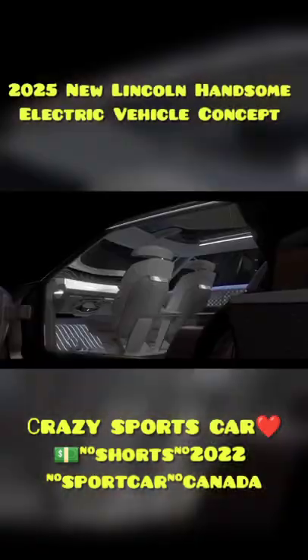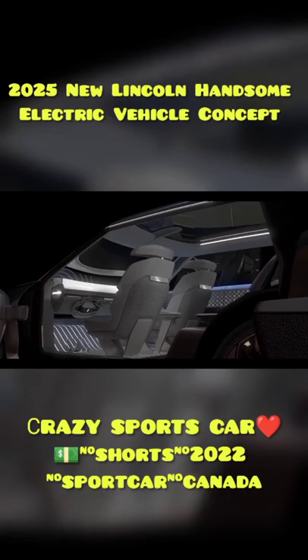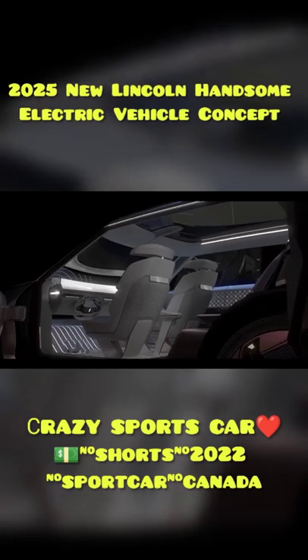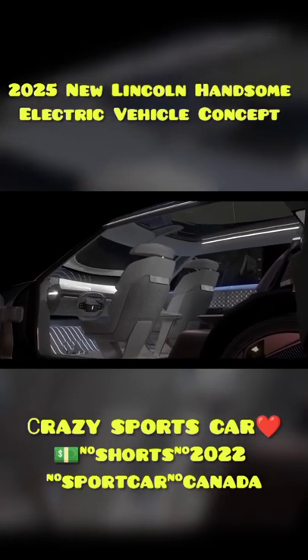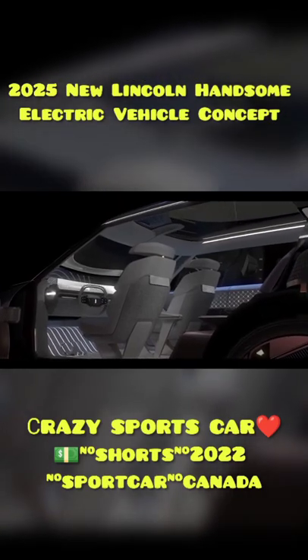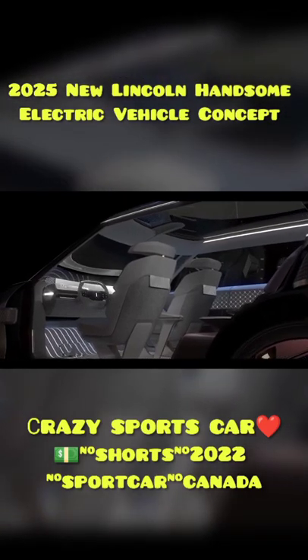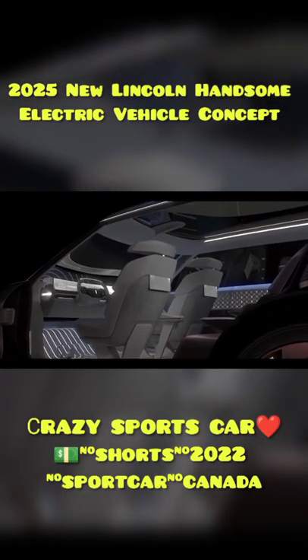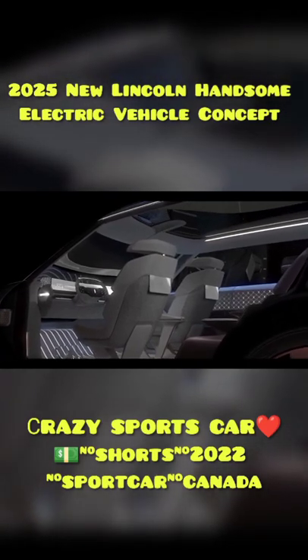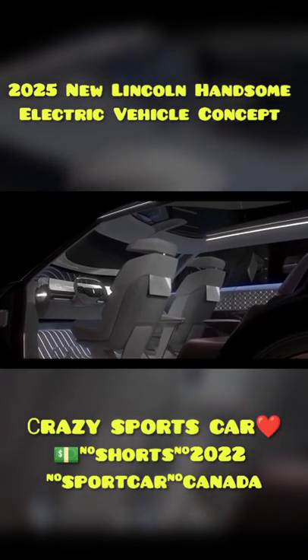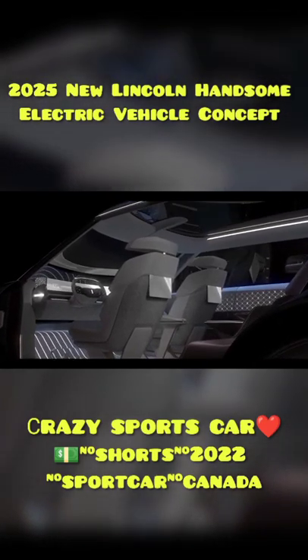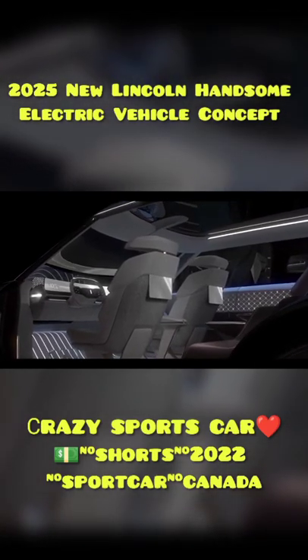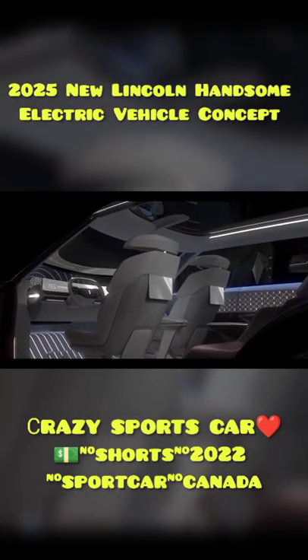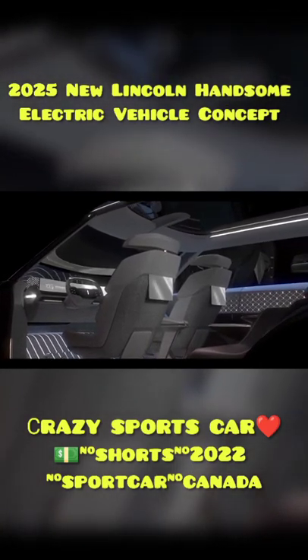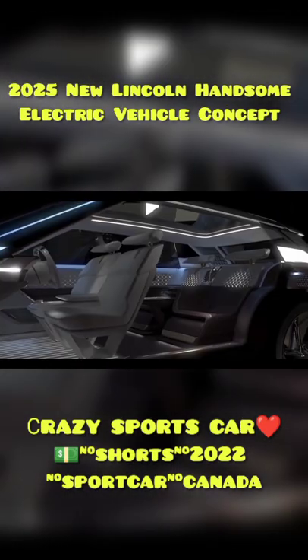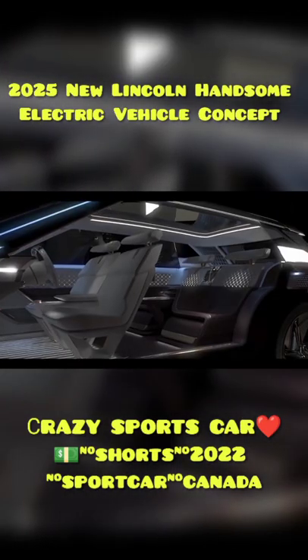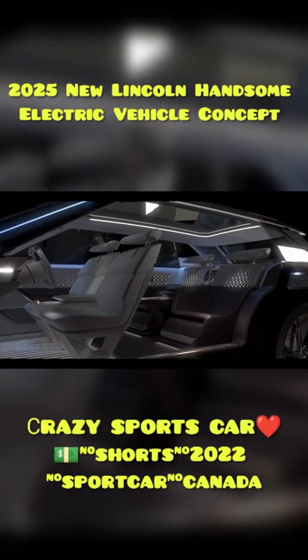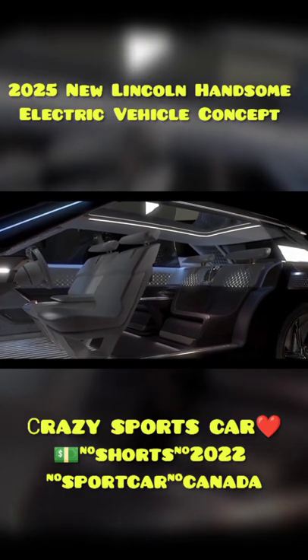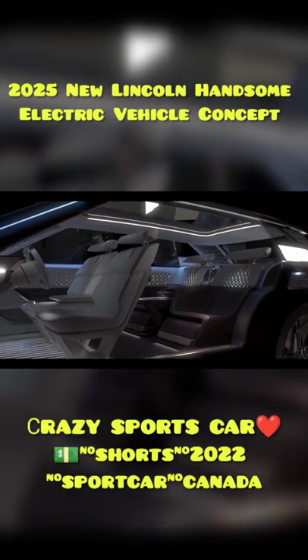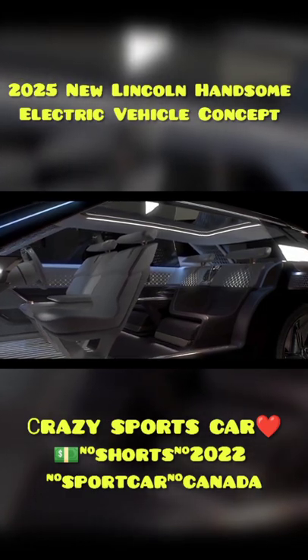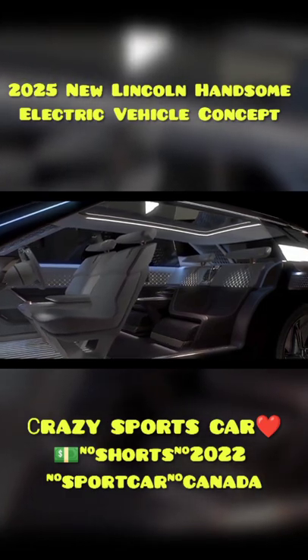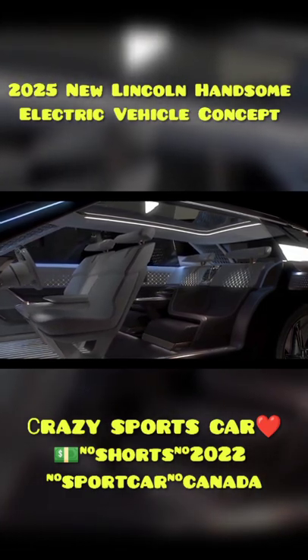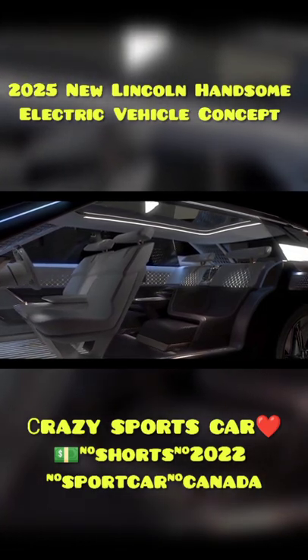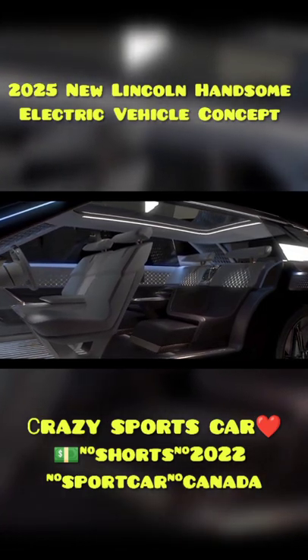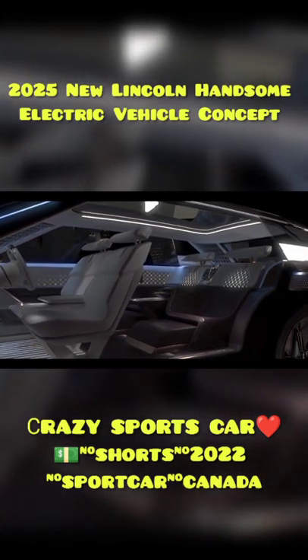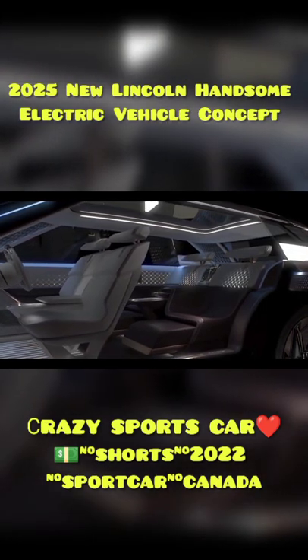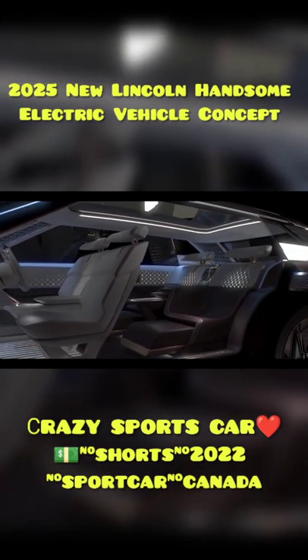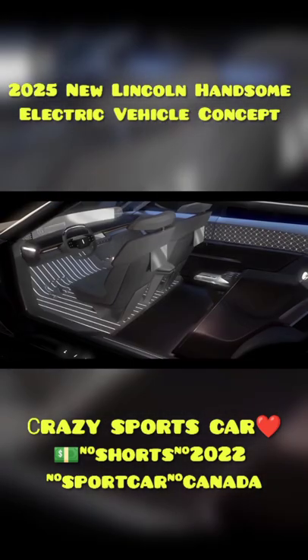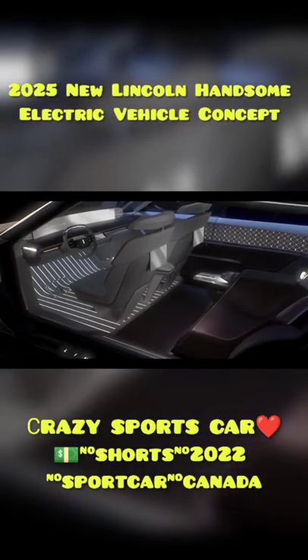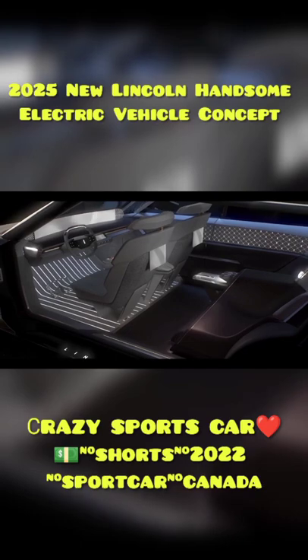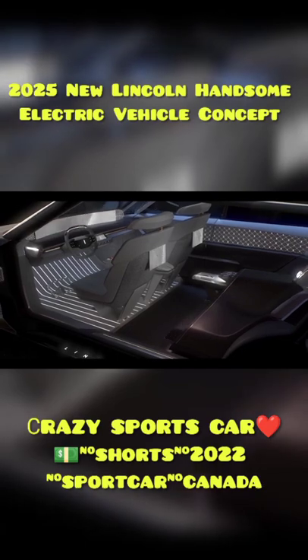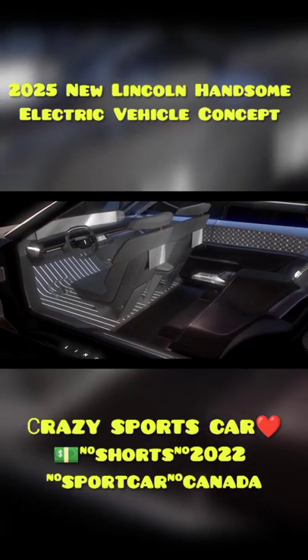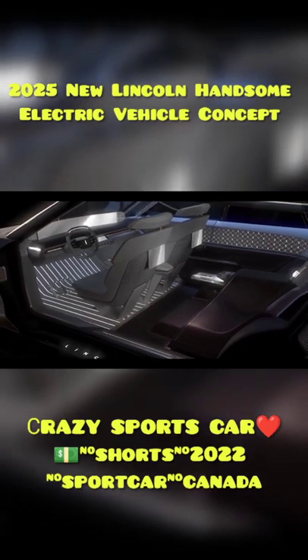The front bucket seats have screens on their backs for rear seat passengers, and they can swivel around to face the fixed second row when the car goes into autonomous driving mode and the steering wheel is stowed away.